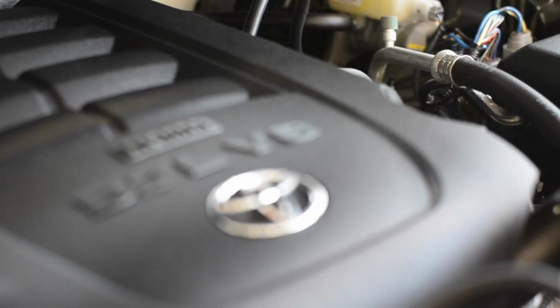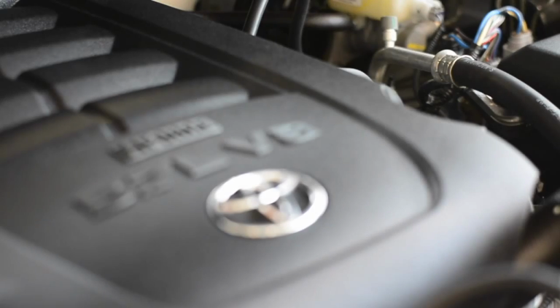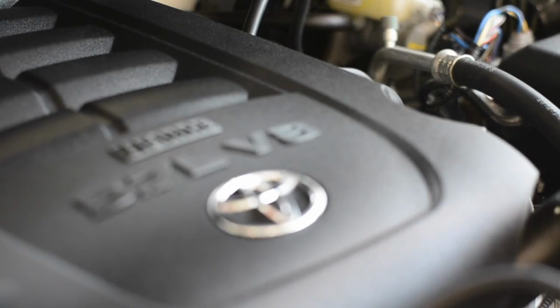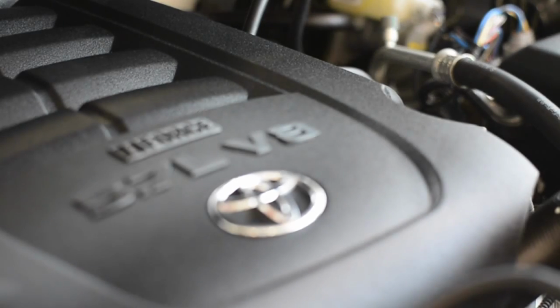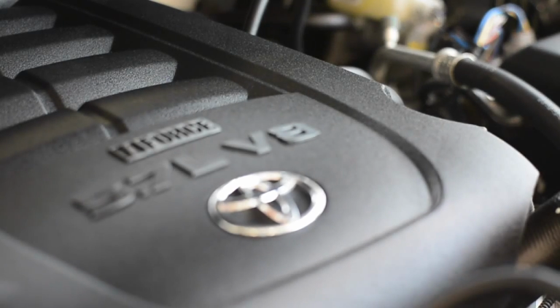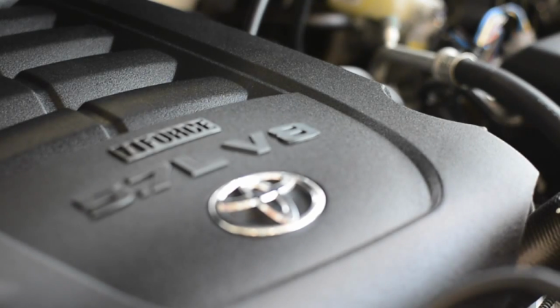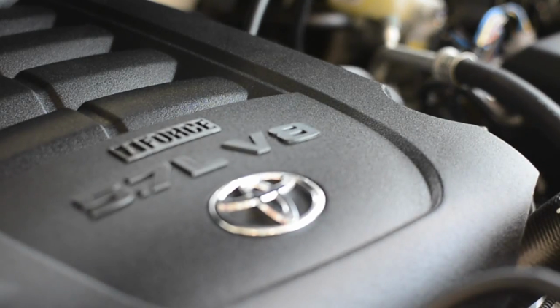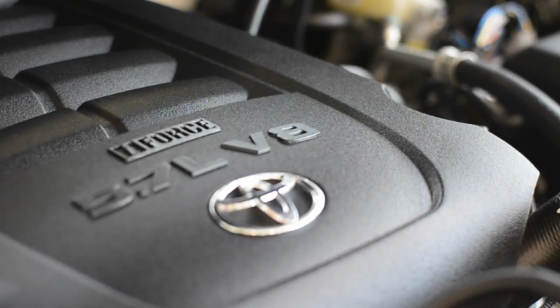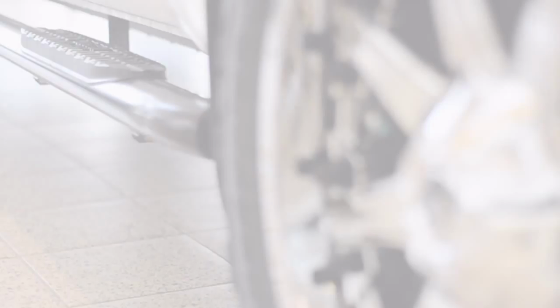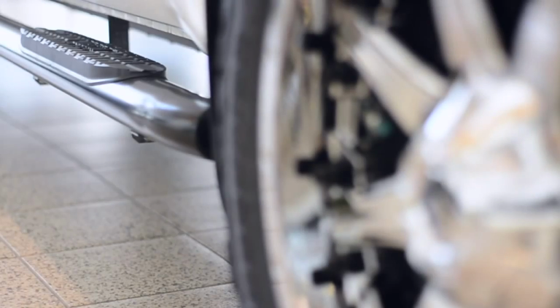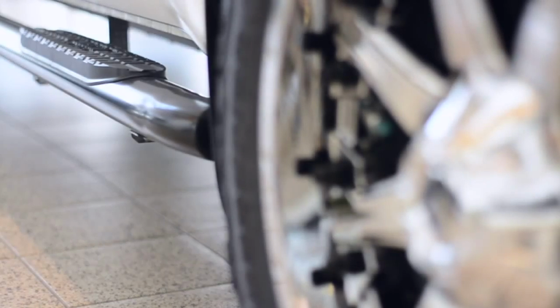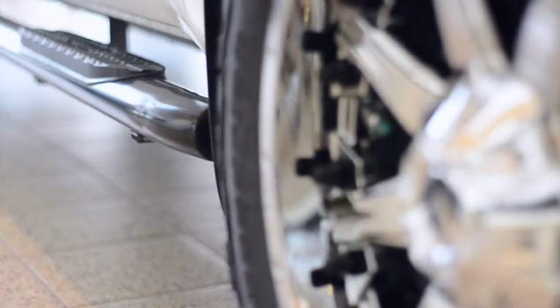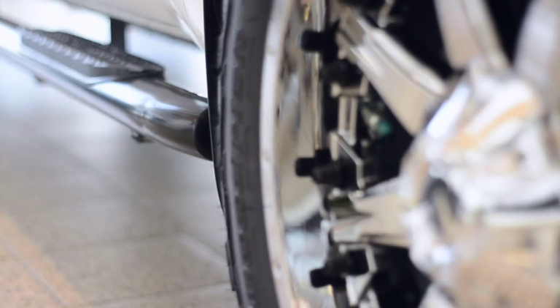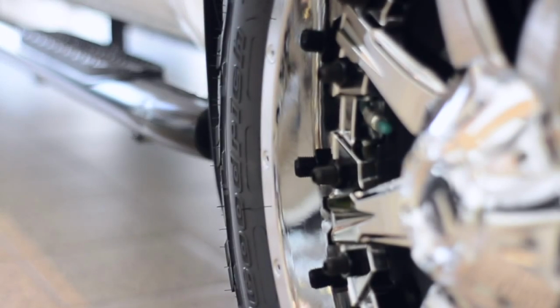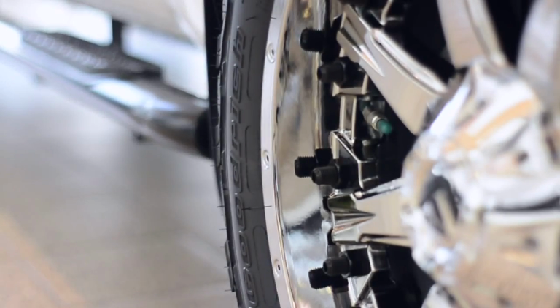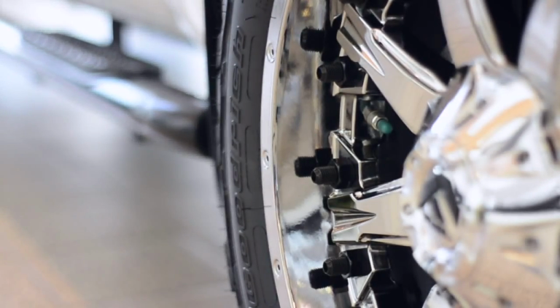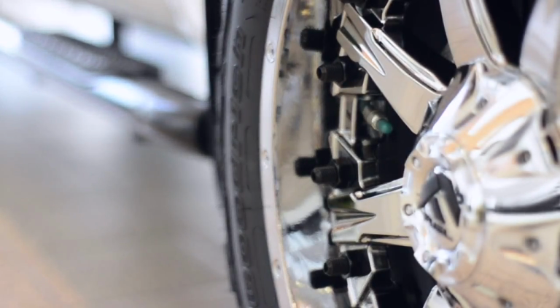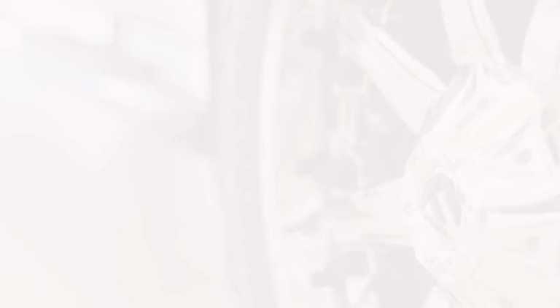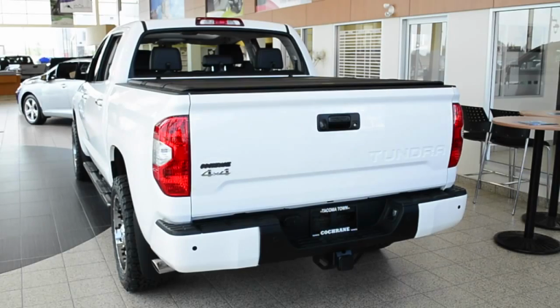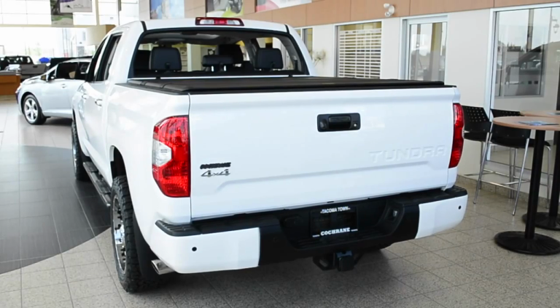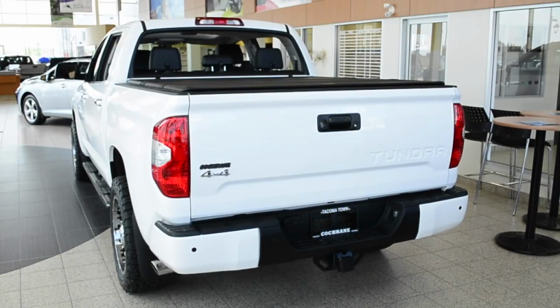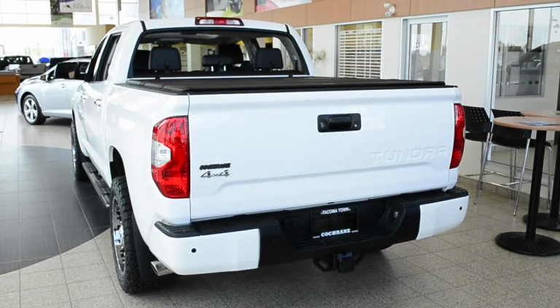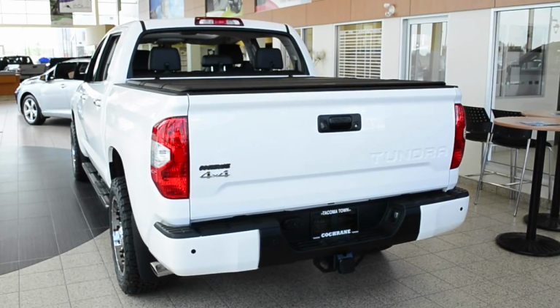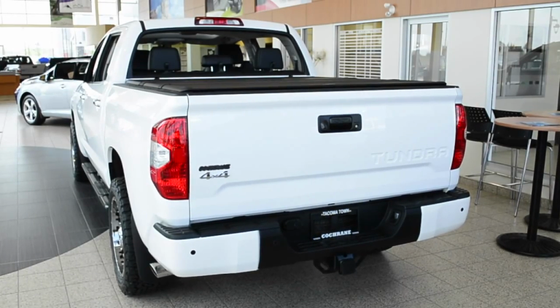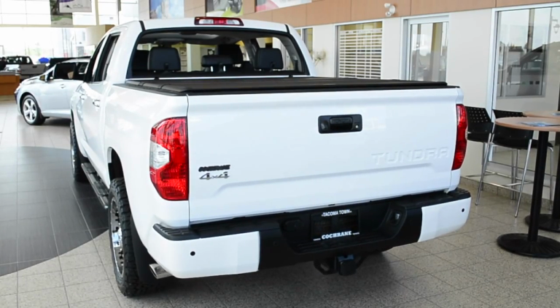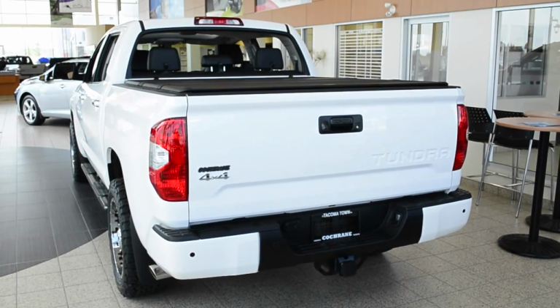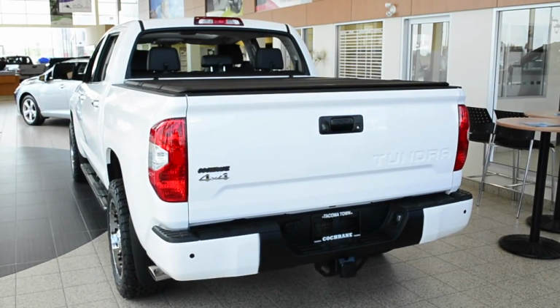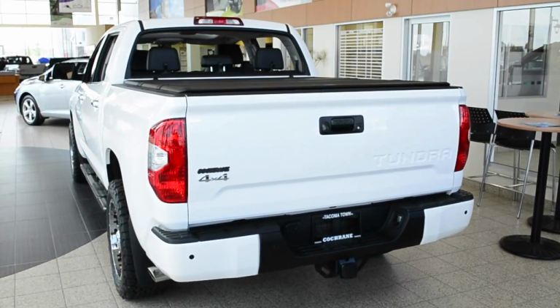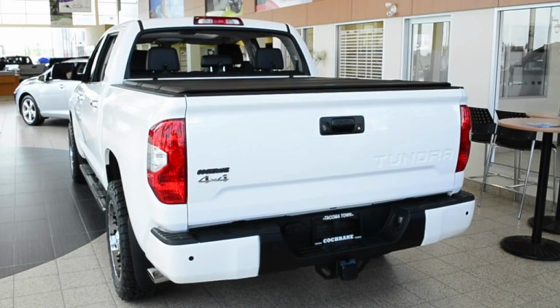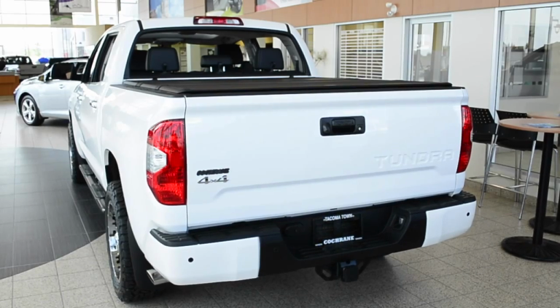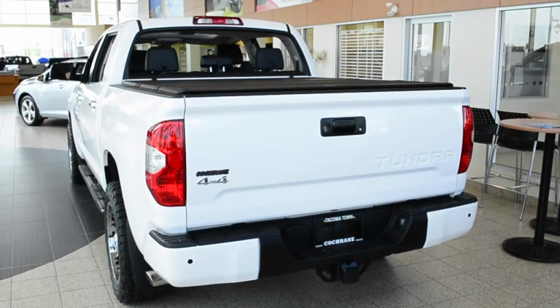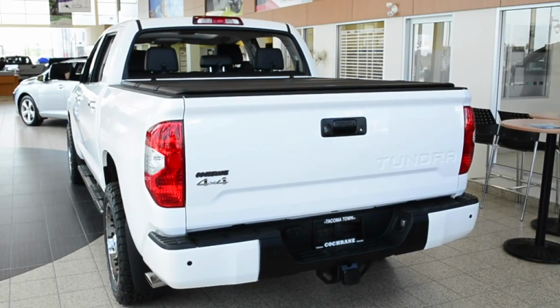This truck has a powerful V8 engine, running boards, top-of-the-line alloy rims, and the sharp eye-catching white exterior of this Tundra is sure to turn heads when you drive down the road.